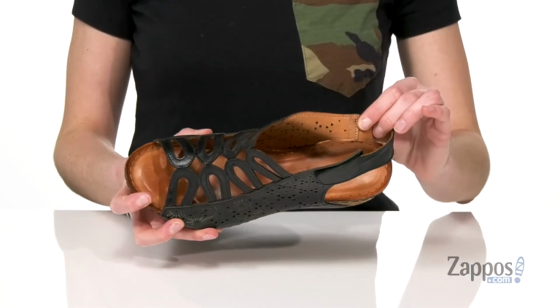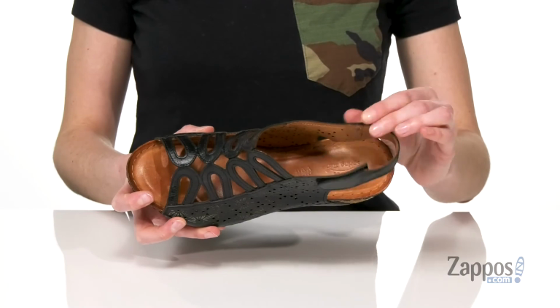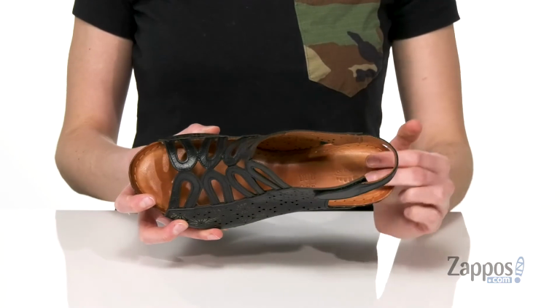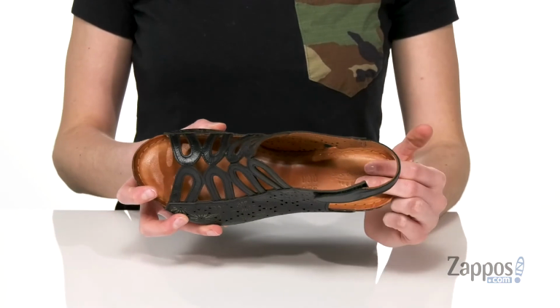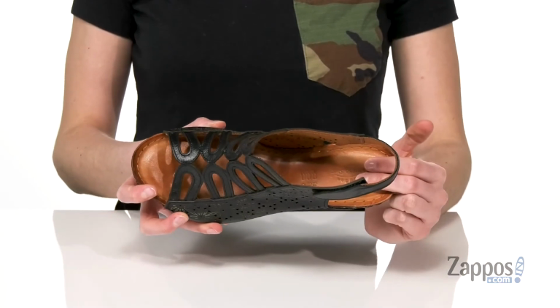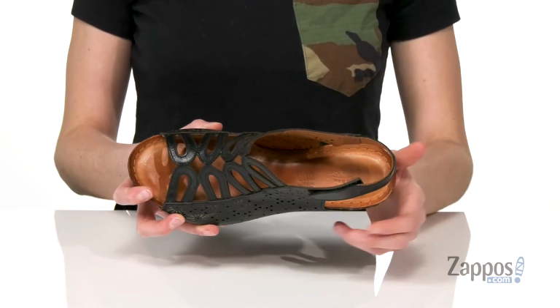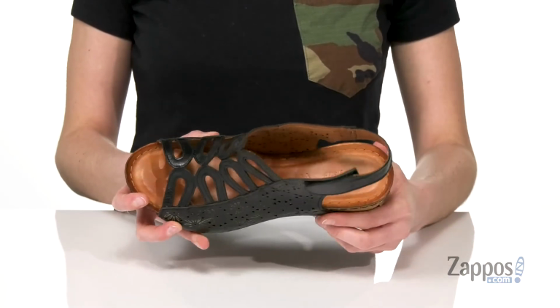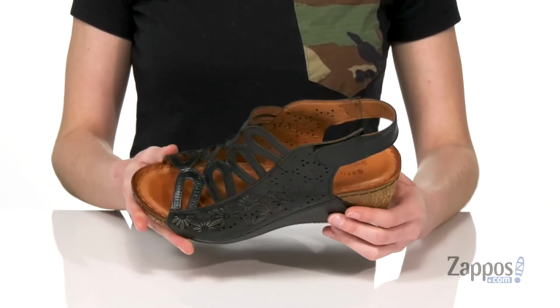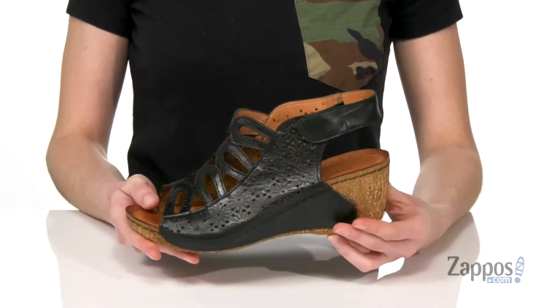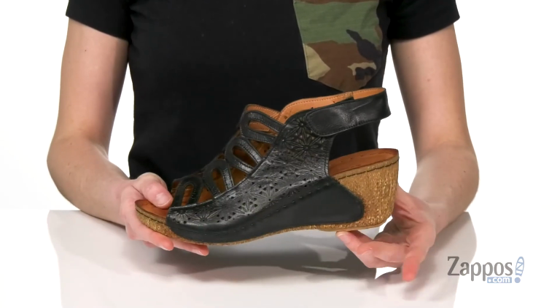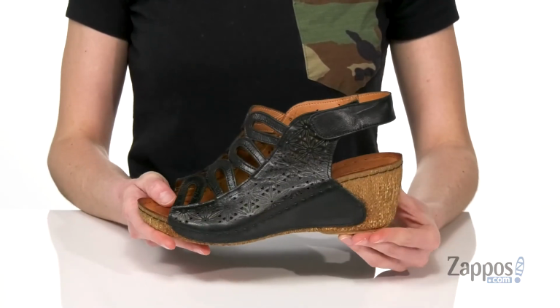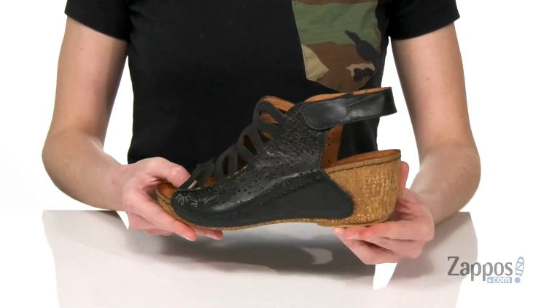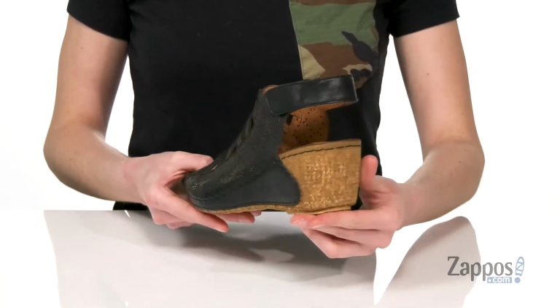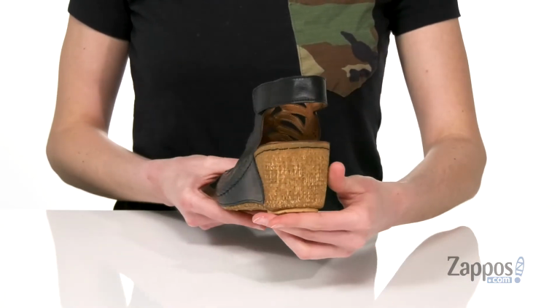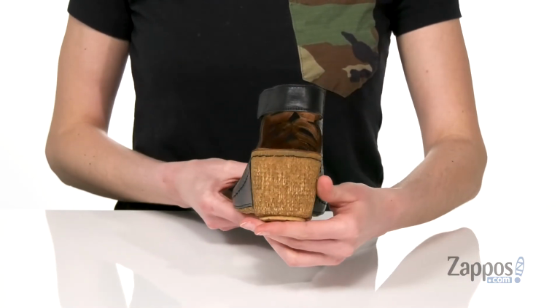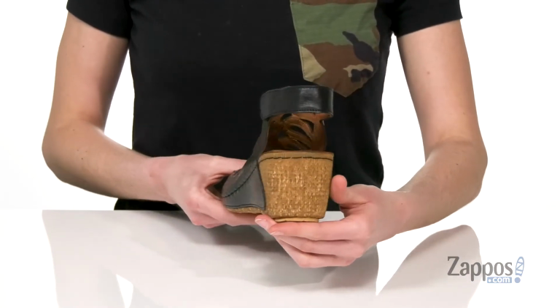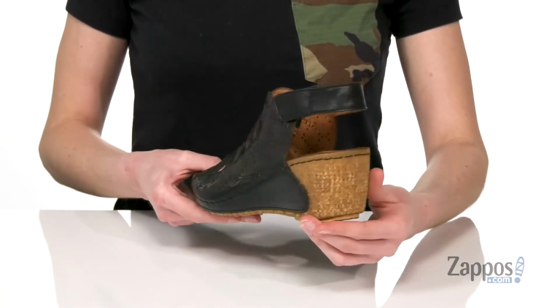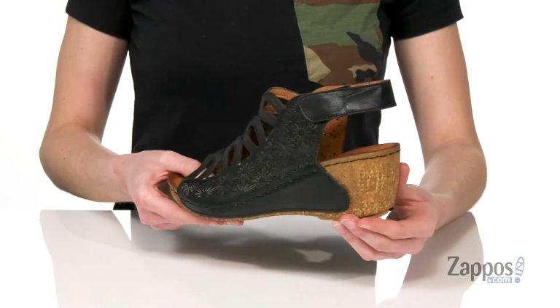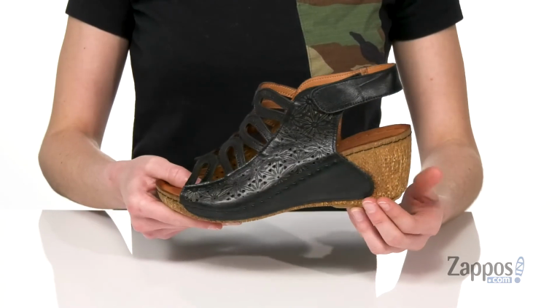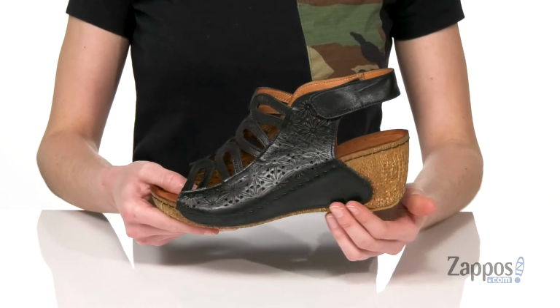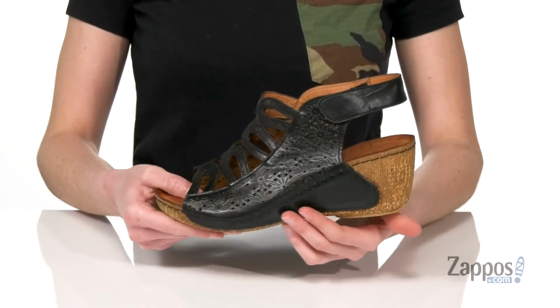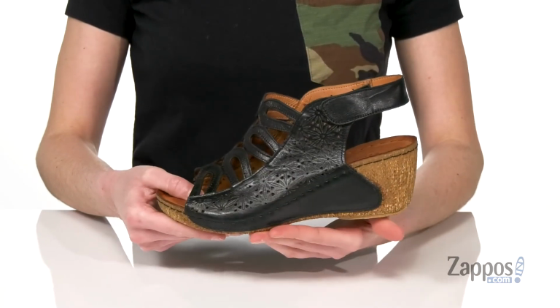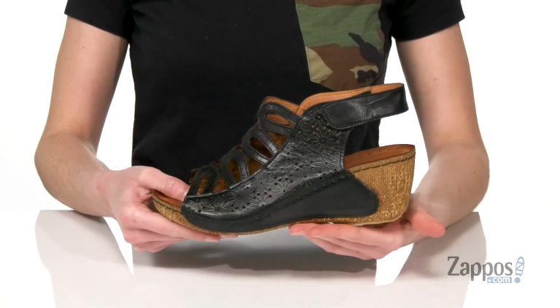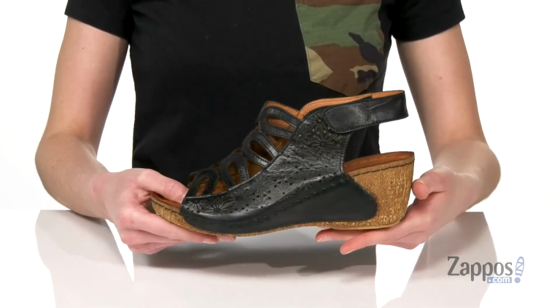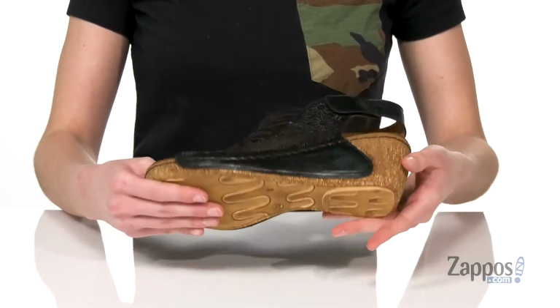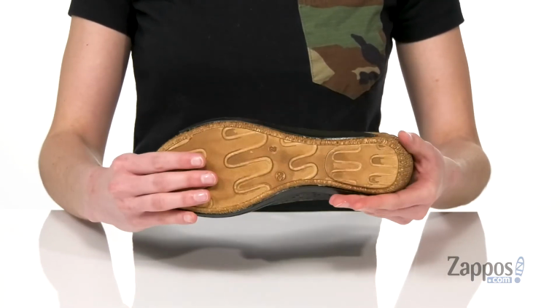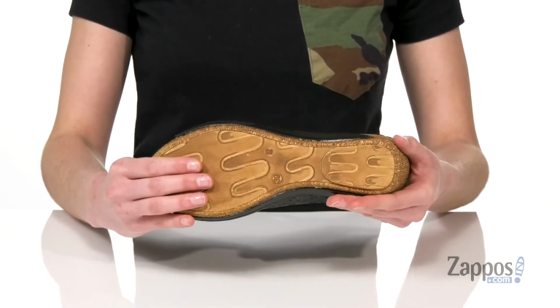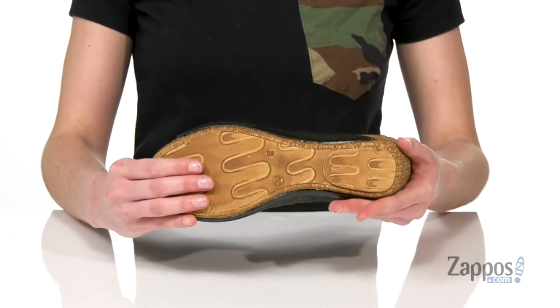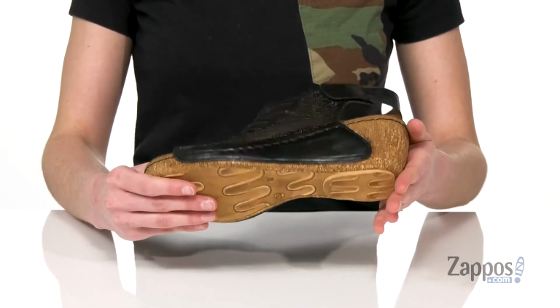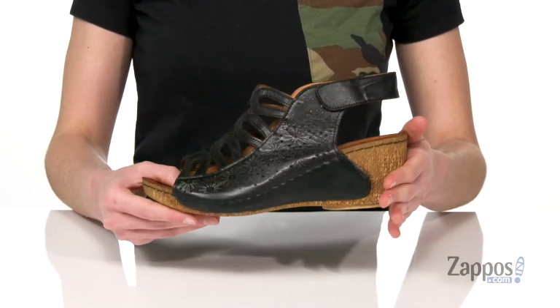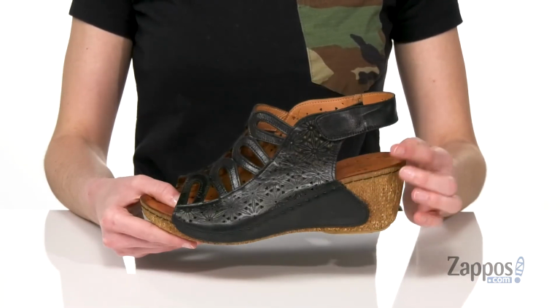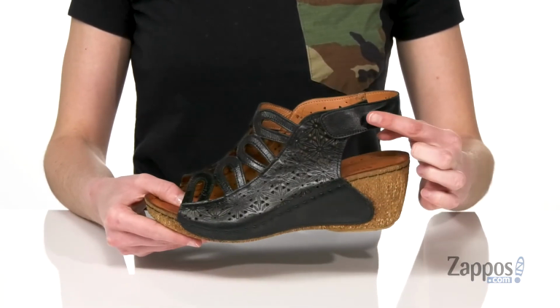There's a leather padded footbed. There is a cork-like finish at the back, but I like how they've incorporated the leather upper on the midsole. And there's a grippy rubber outsole underneath.